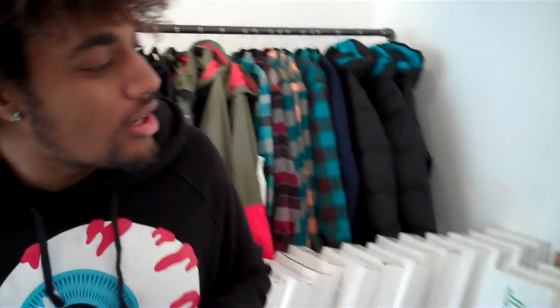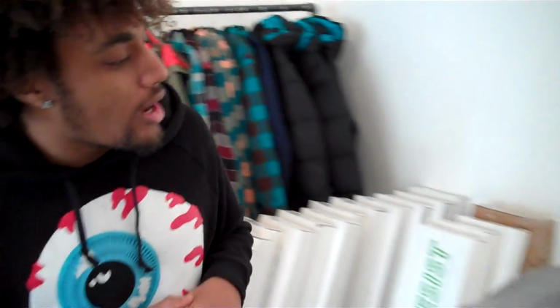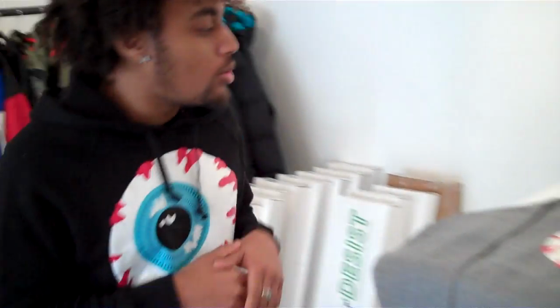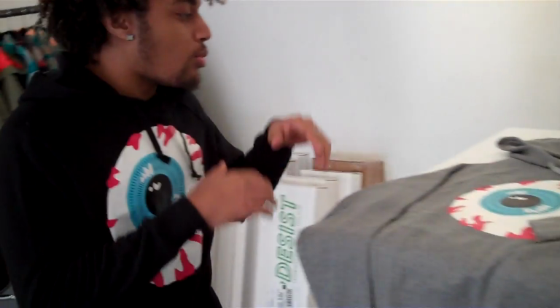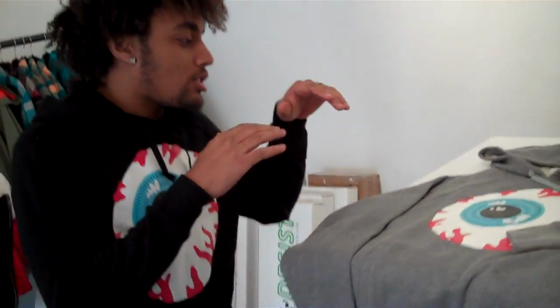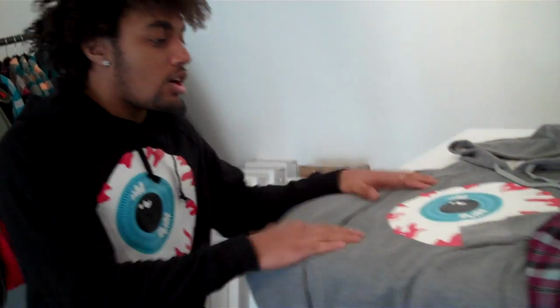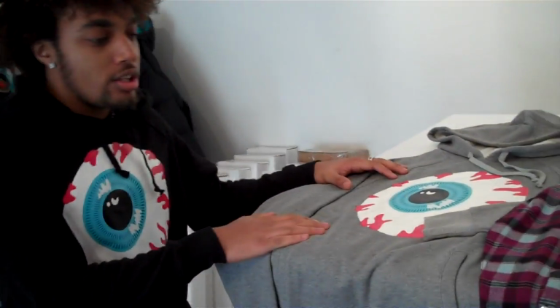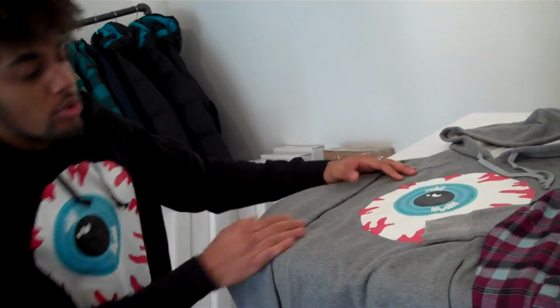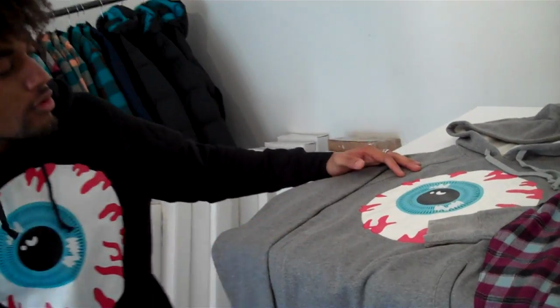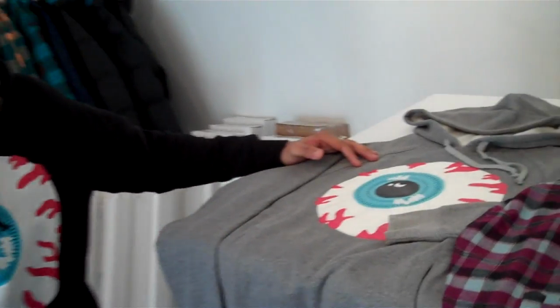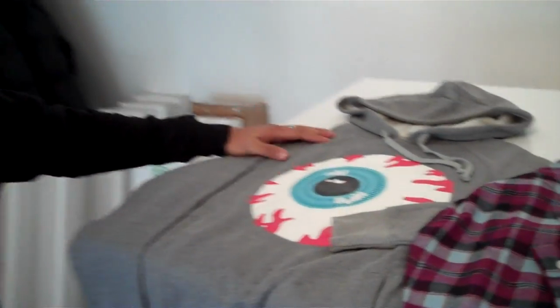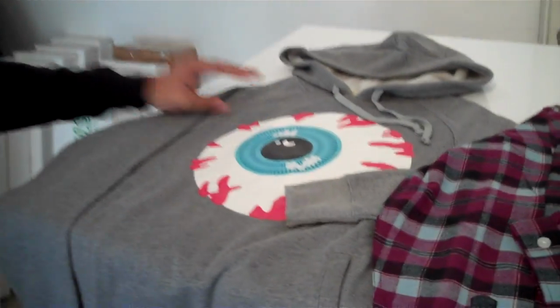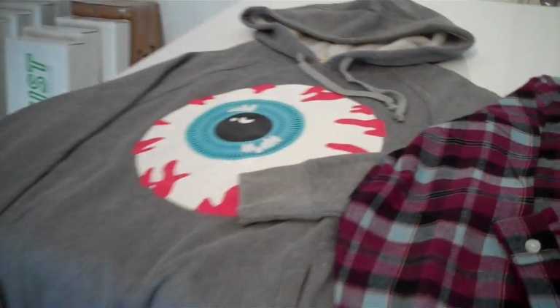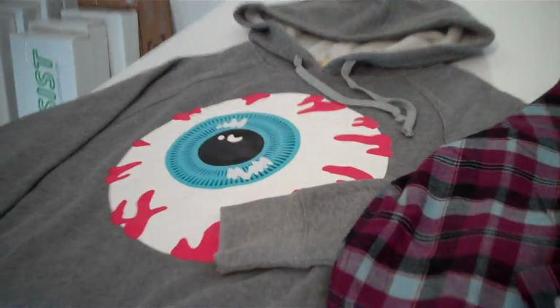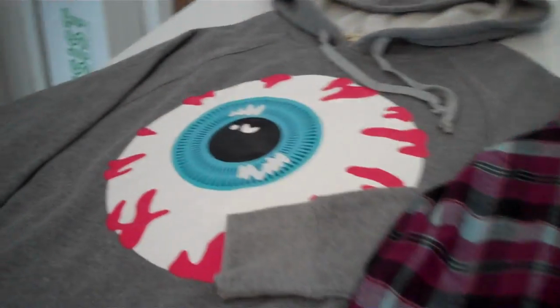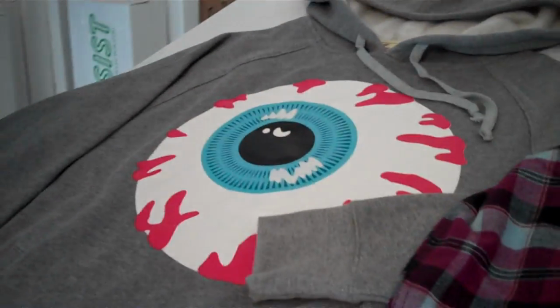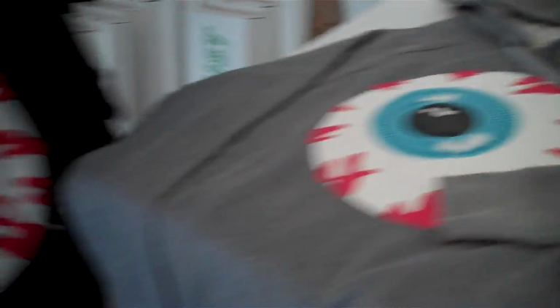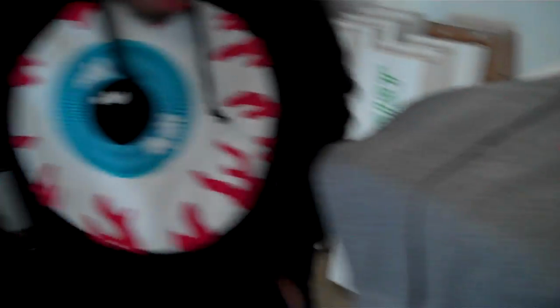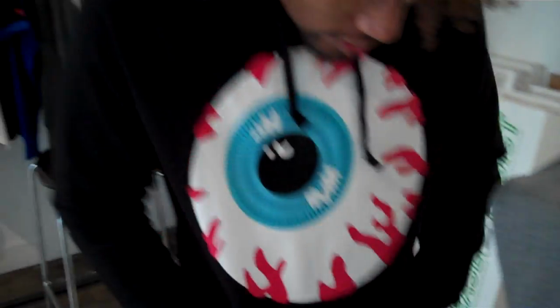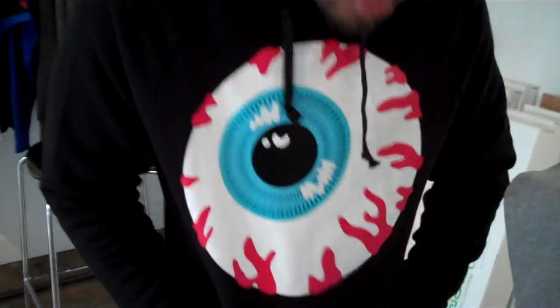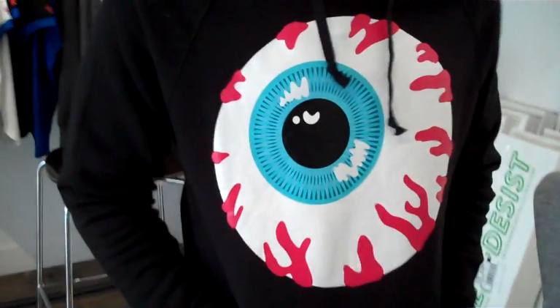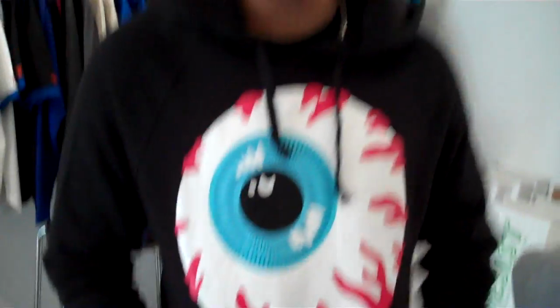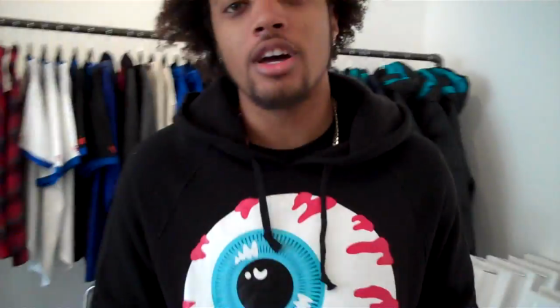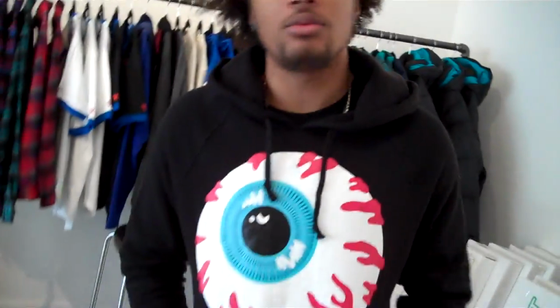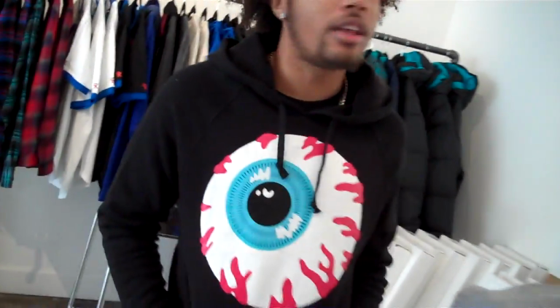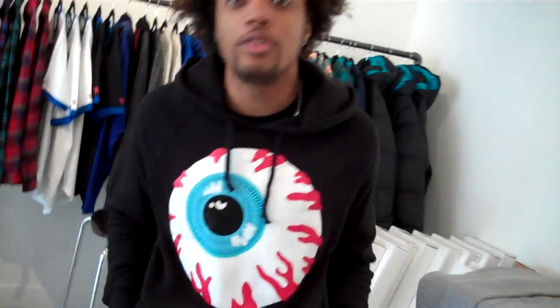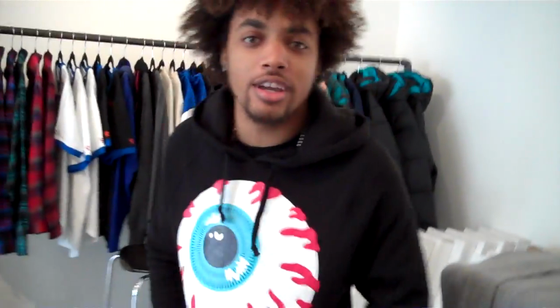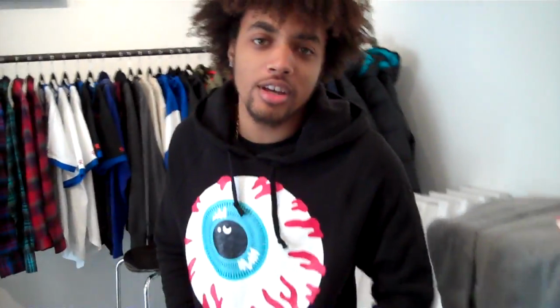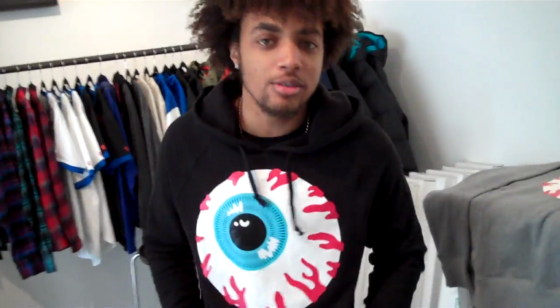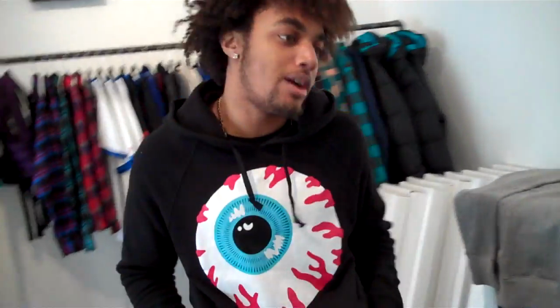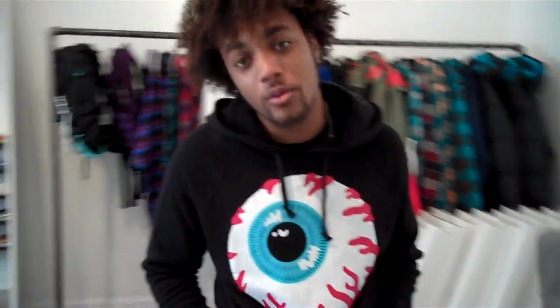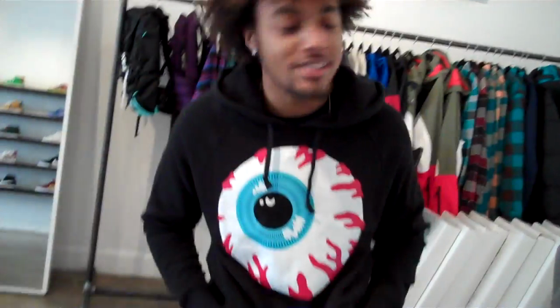Starting off we have the new Keepwatch hoodie. It's a pullover. We have it in heather gray and black. It has the sick pockets in the front — you know it's still kind of chilly out. It's raining like every other day in LA, so you might want to get one of these.